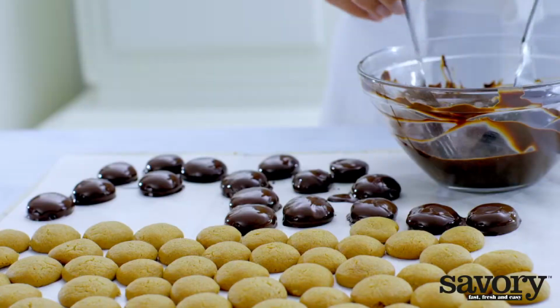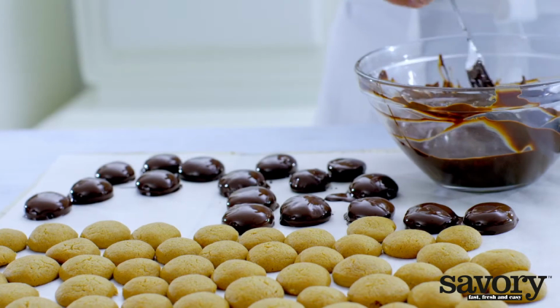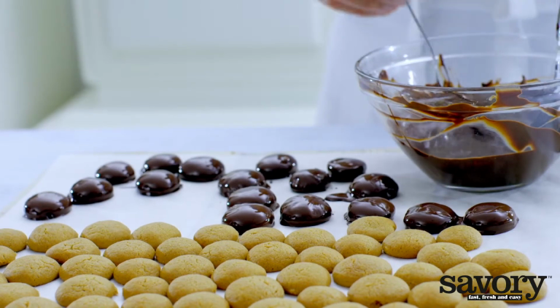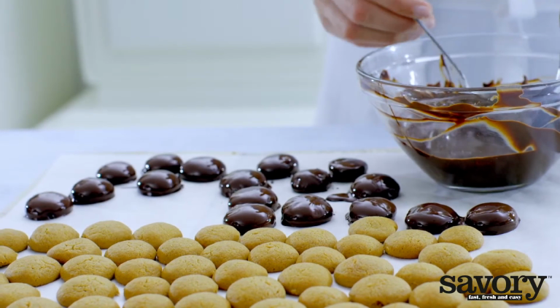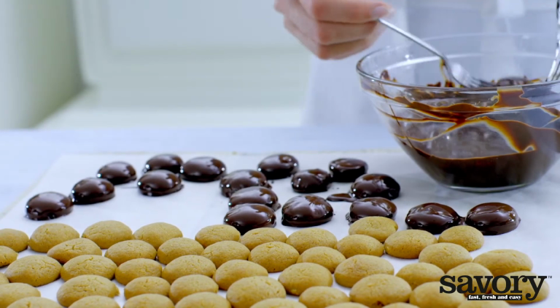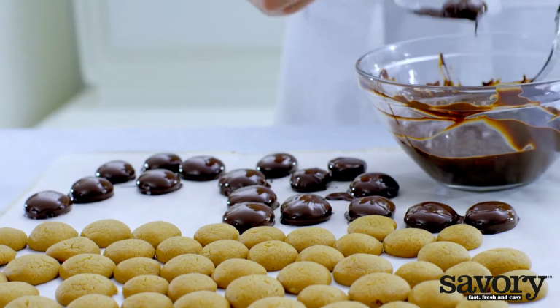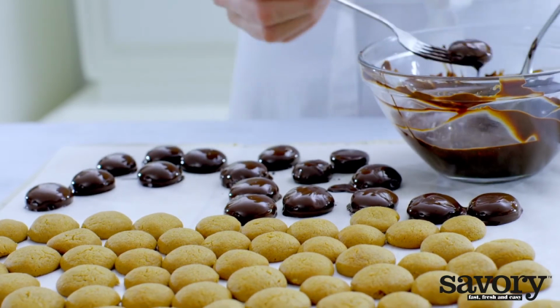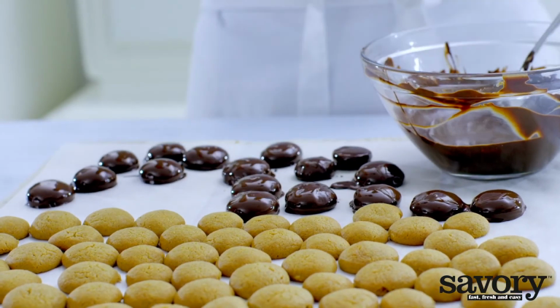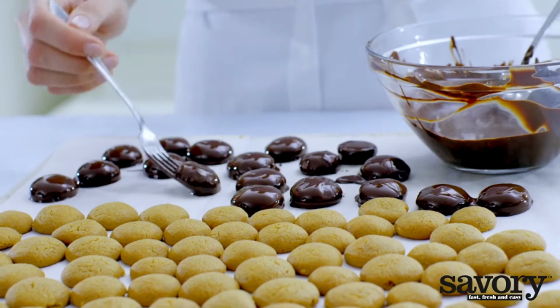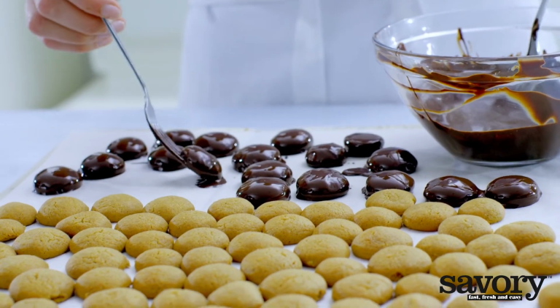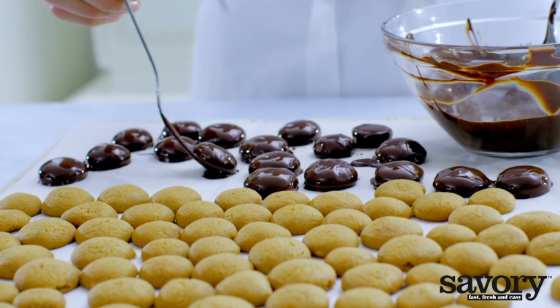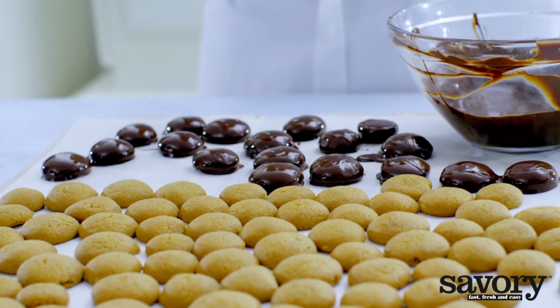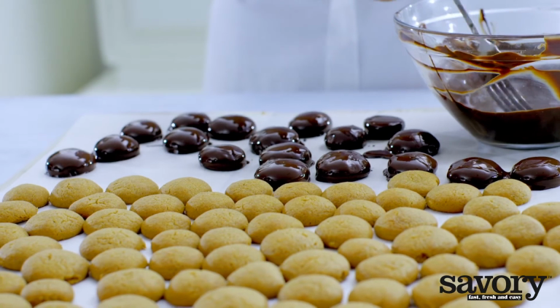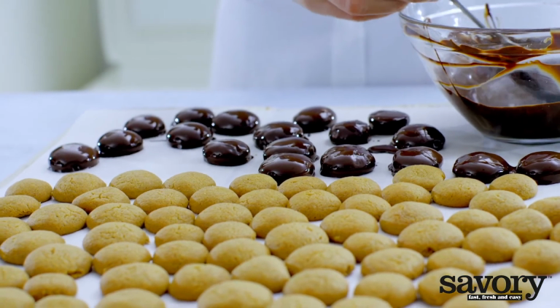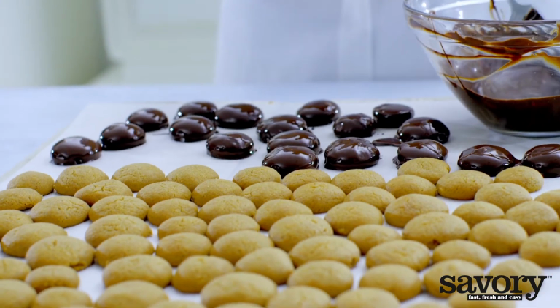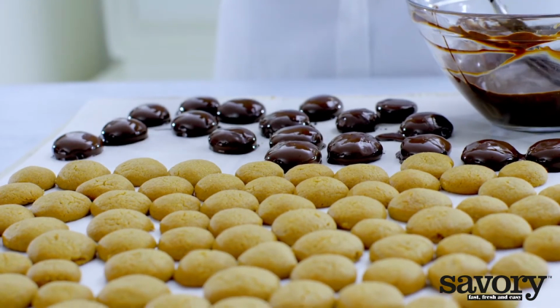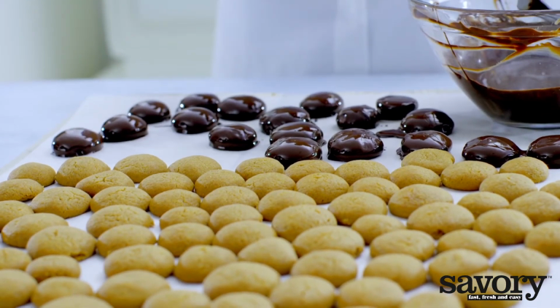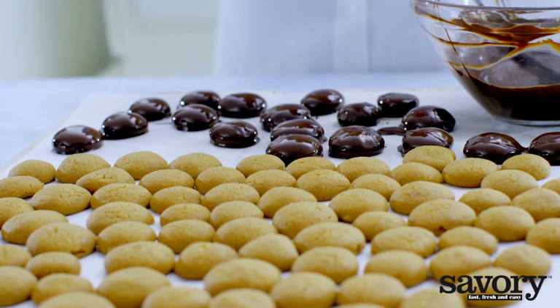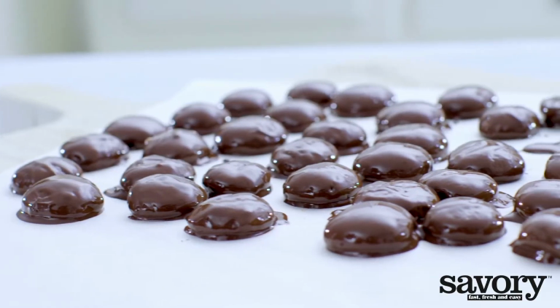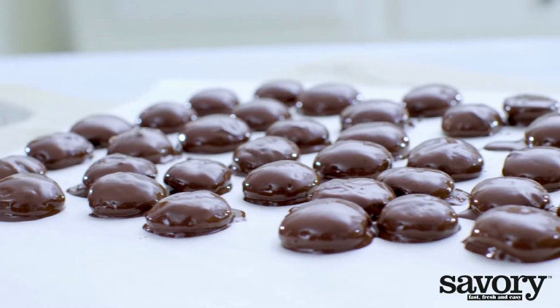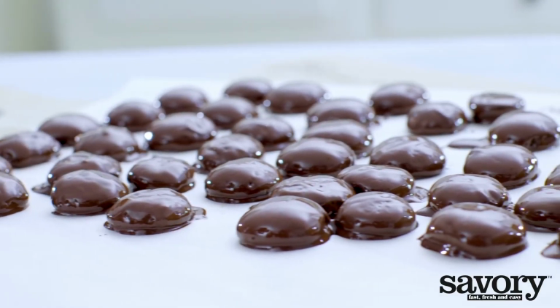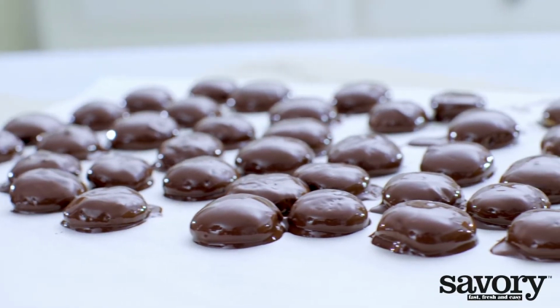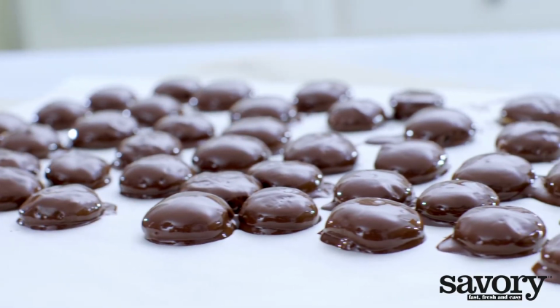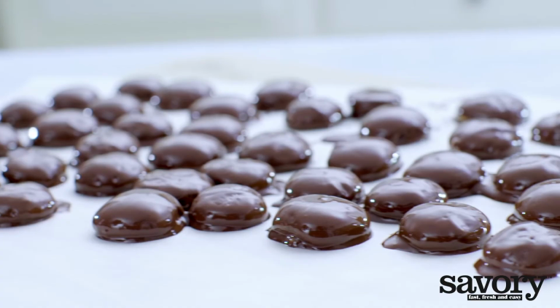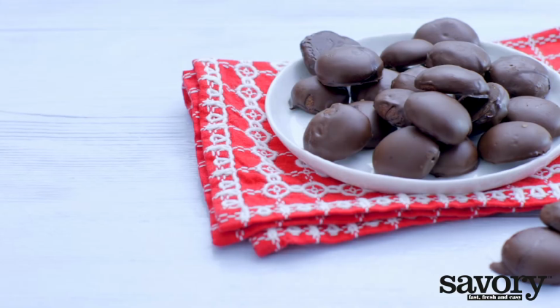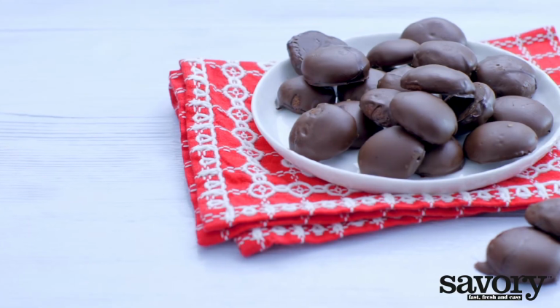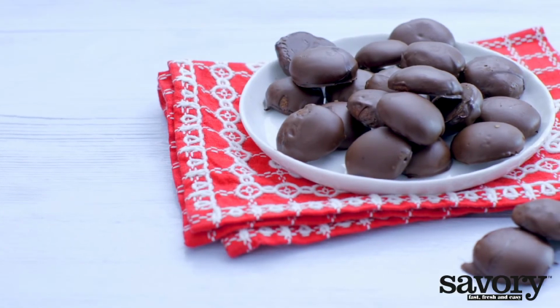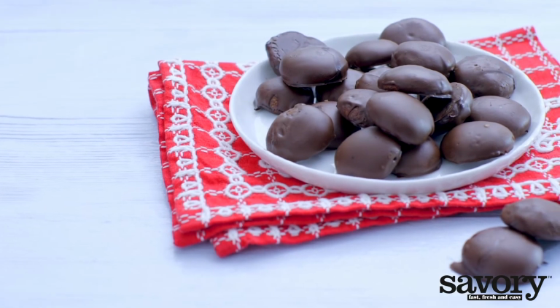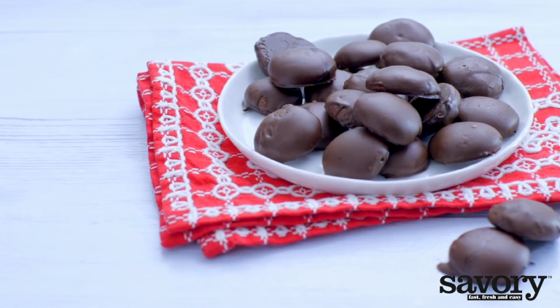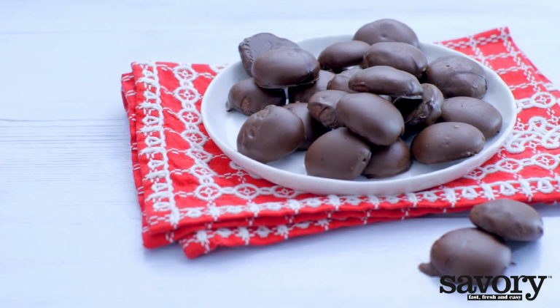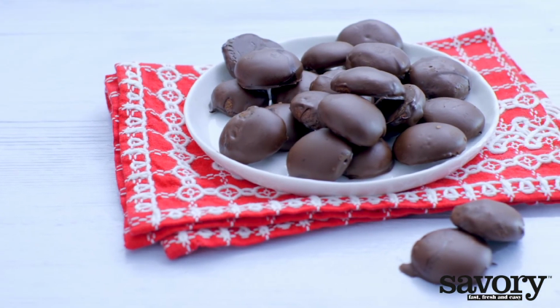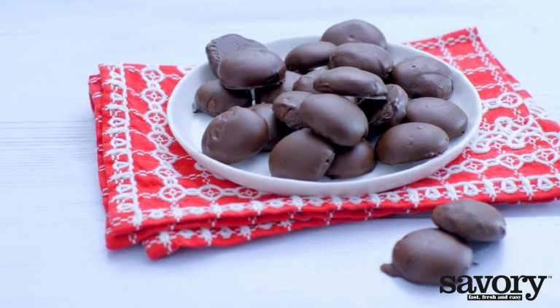Place the gingerbread cookies on a fork and dip them into the chocolate. Place on parchment paper until the chocolate cools and hardens. Sweet and festive, these mini chocolate gingerbread cookies are a savory hit for the holidays.